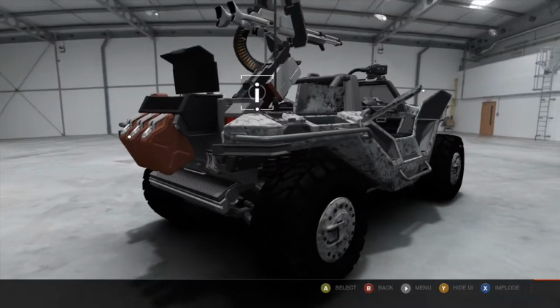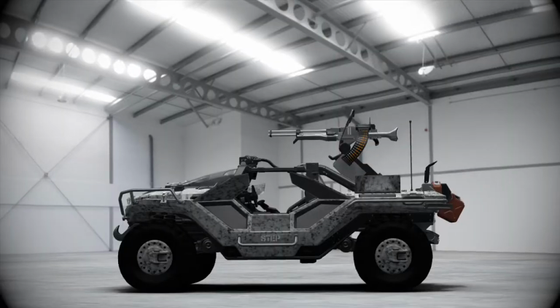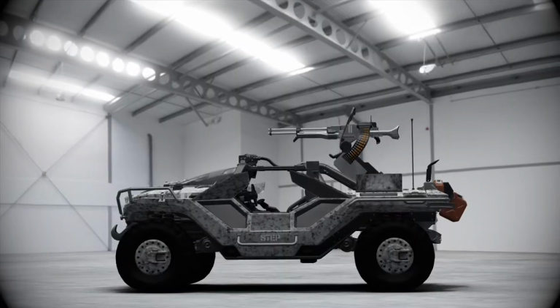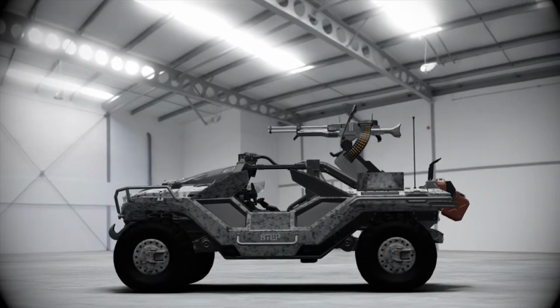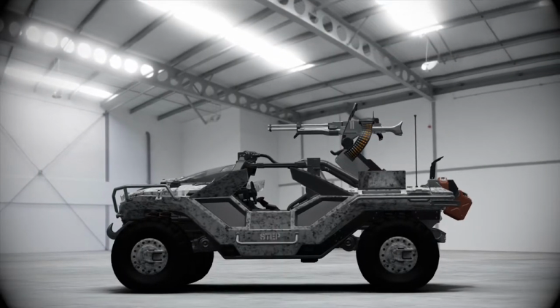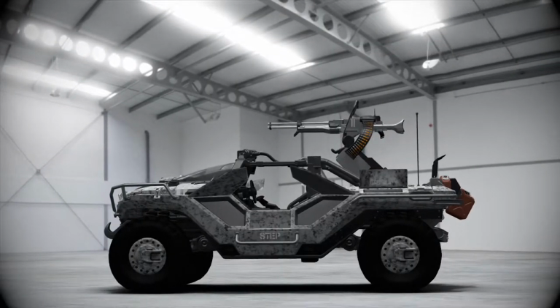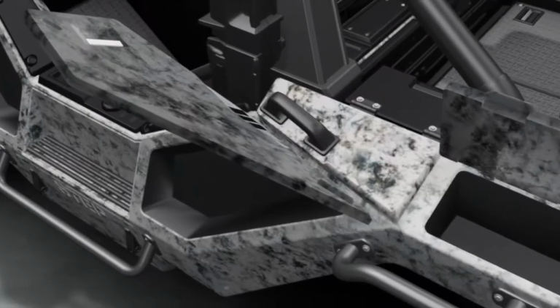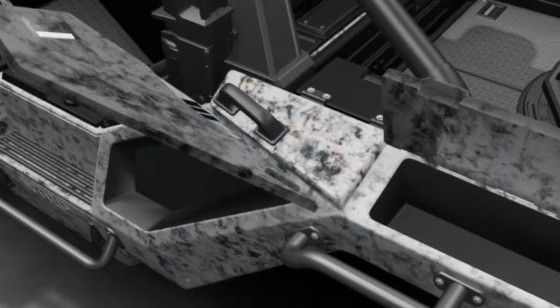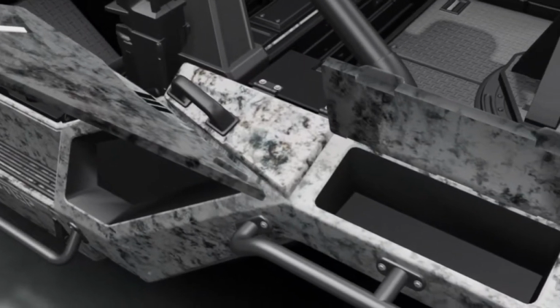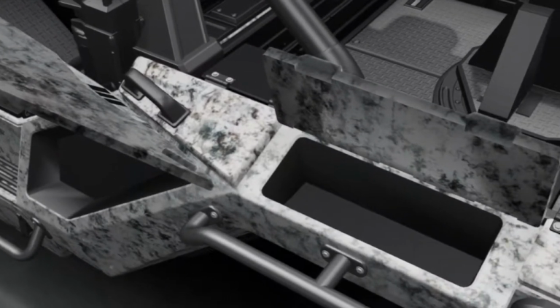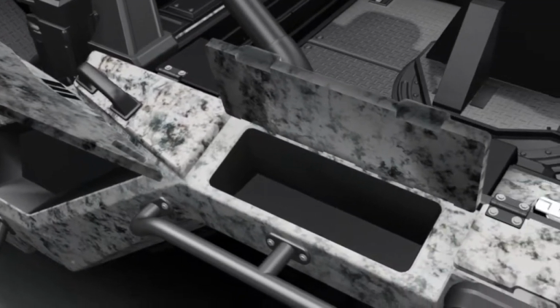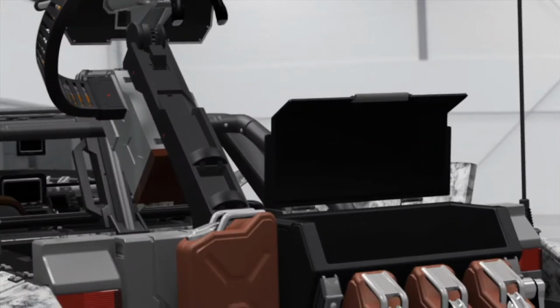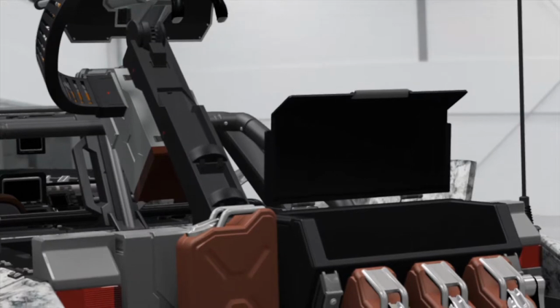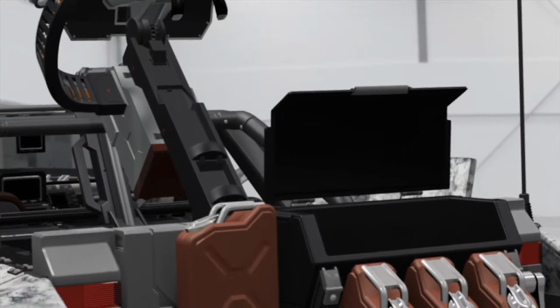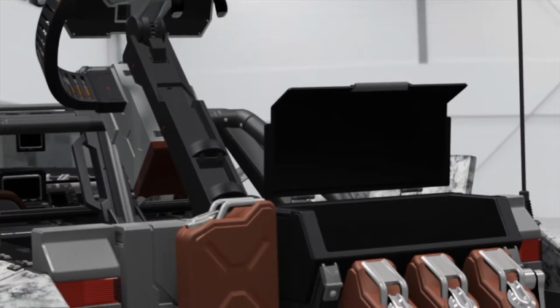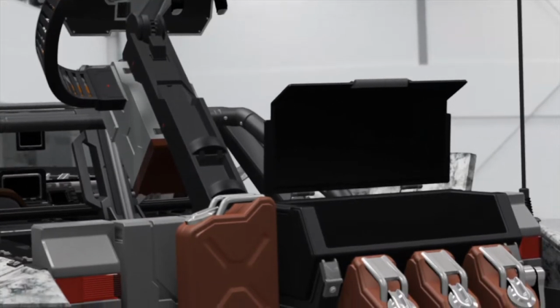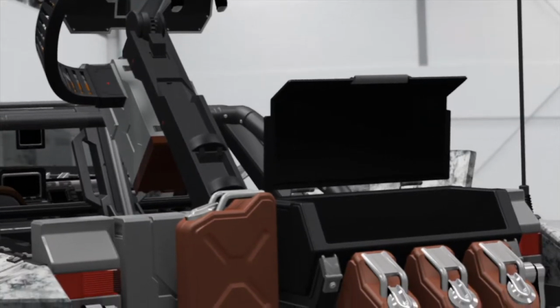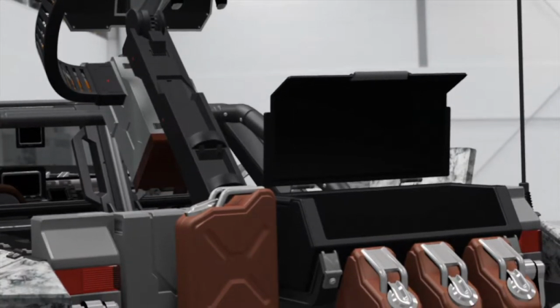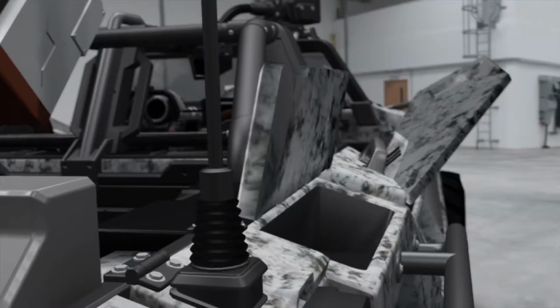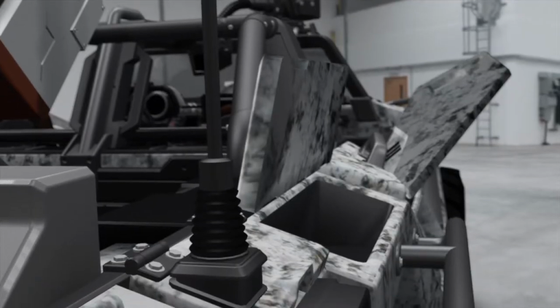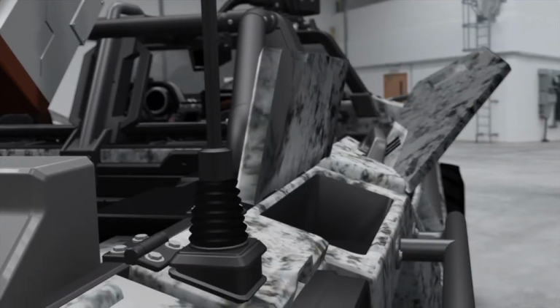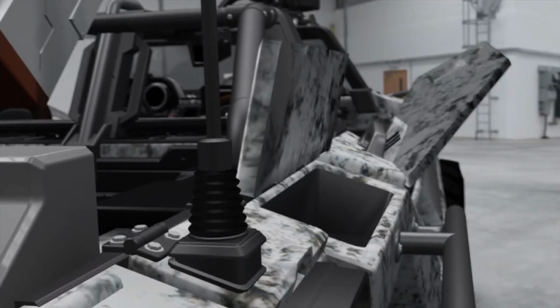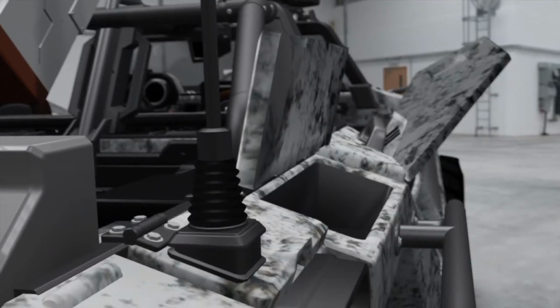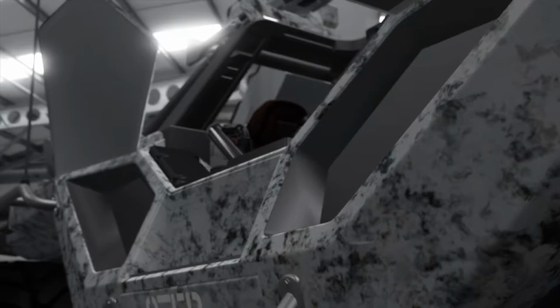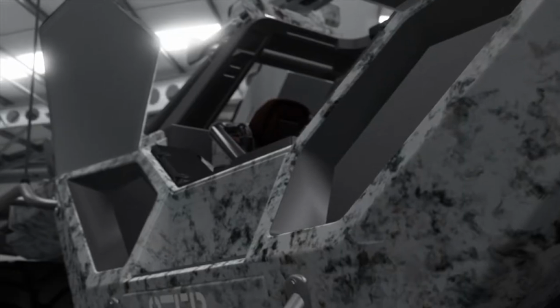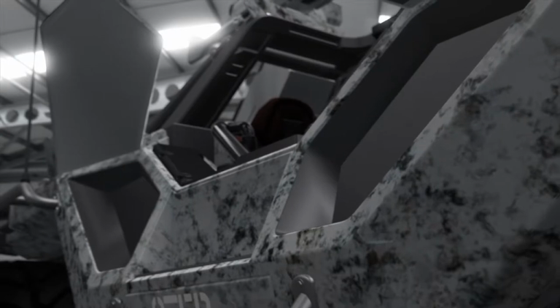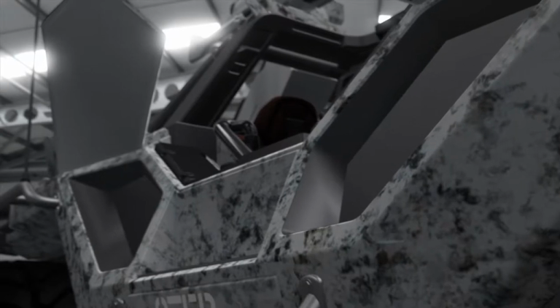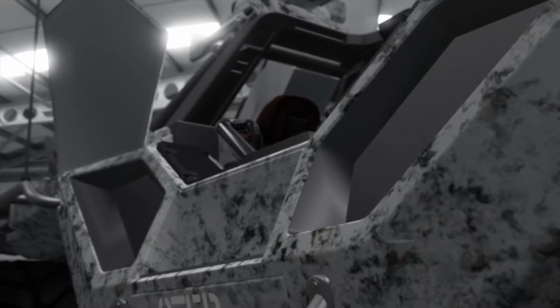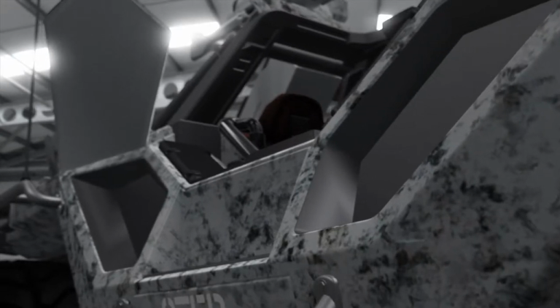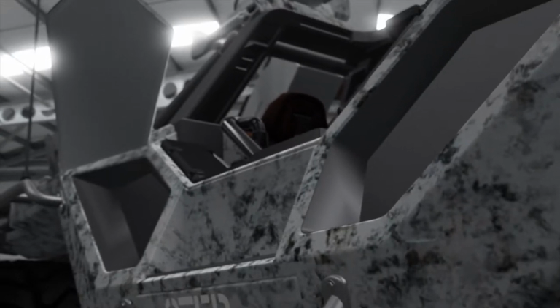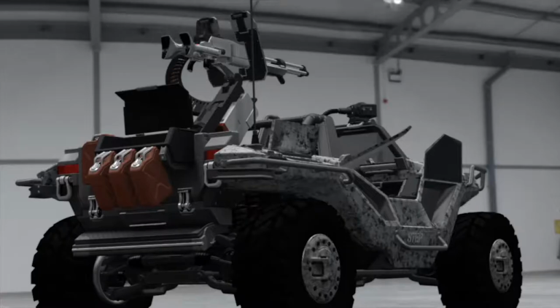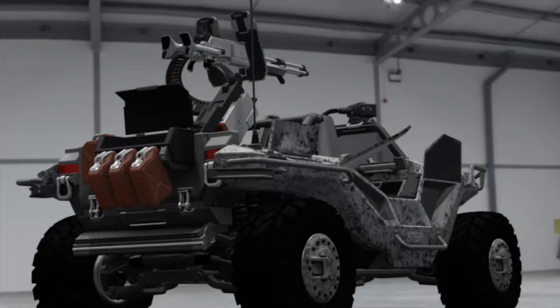The rear section of the Warthog can be configured to any number of purposes, including troop transport and weapons platforms. The versatile hog sees daily use as everything from a mobile machine gun to an ambulance.